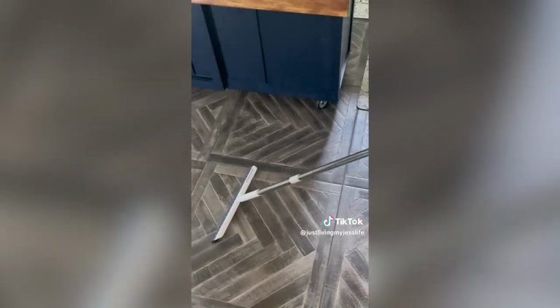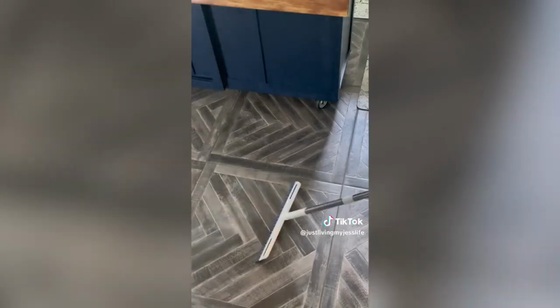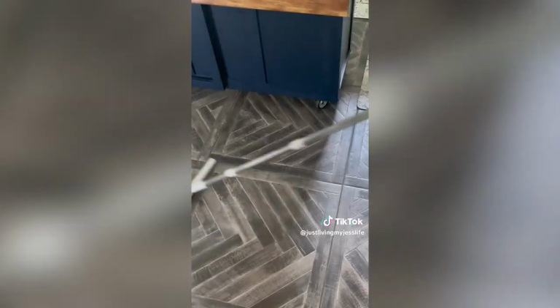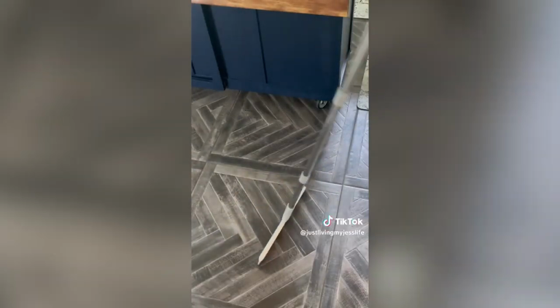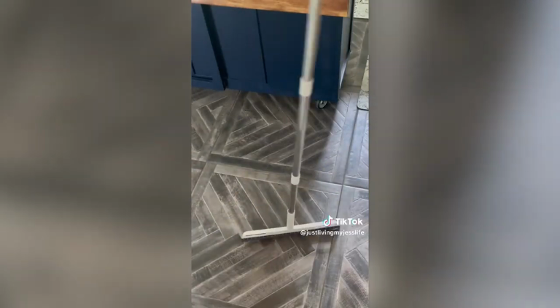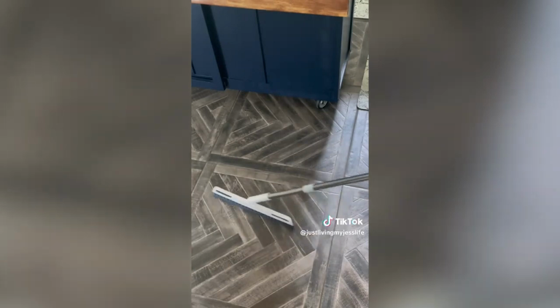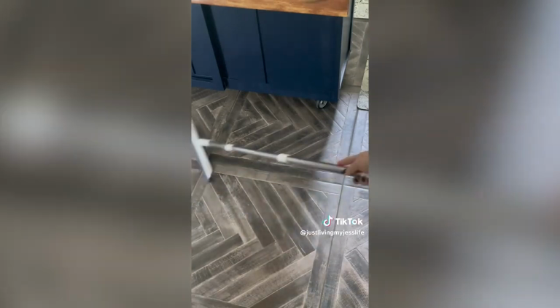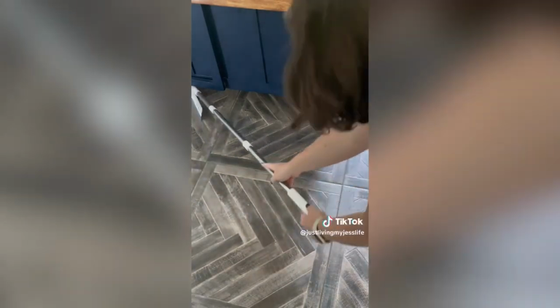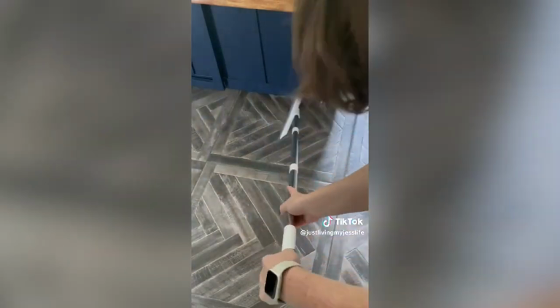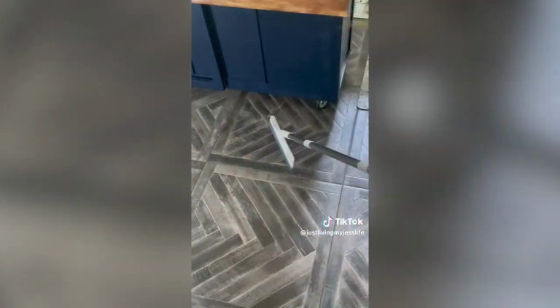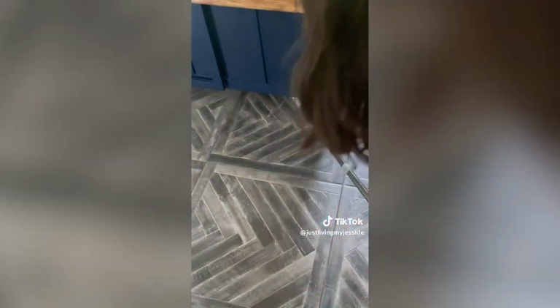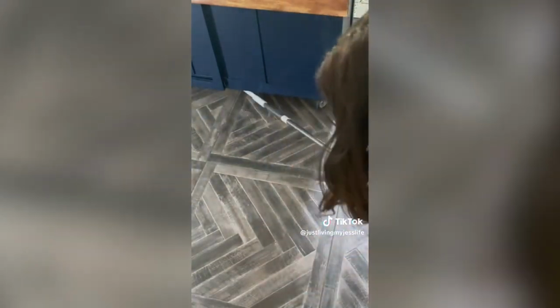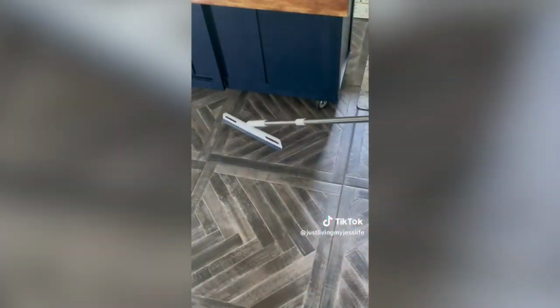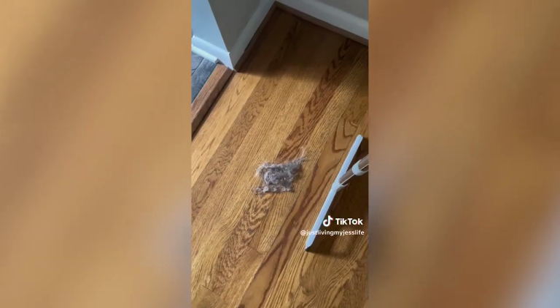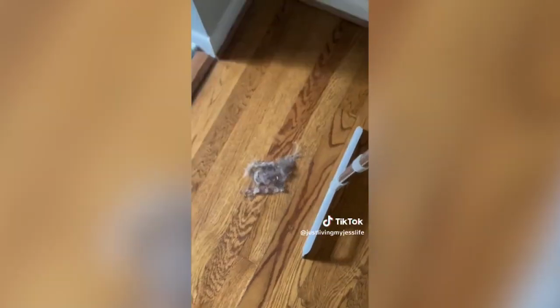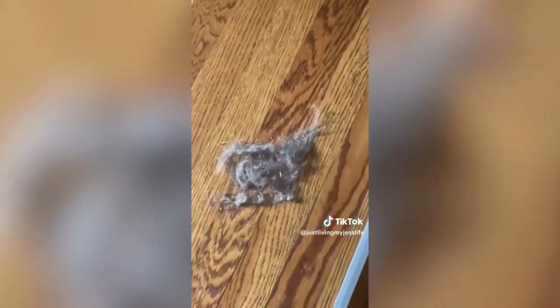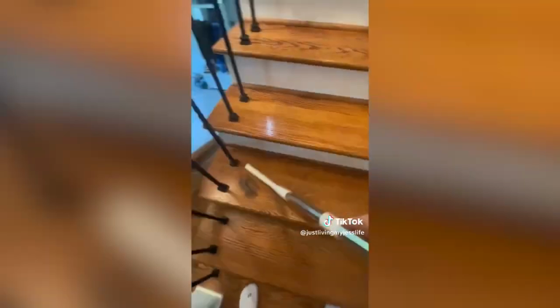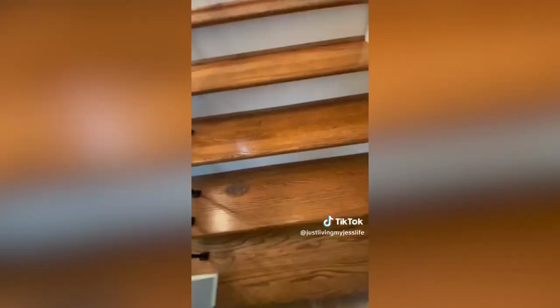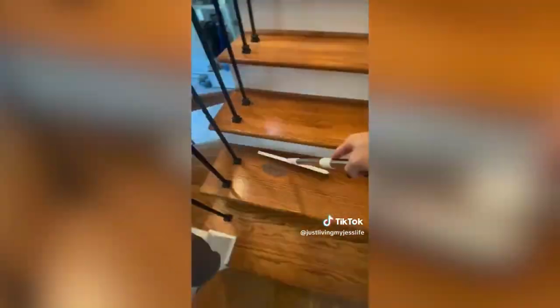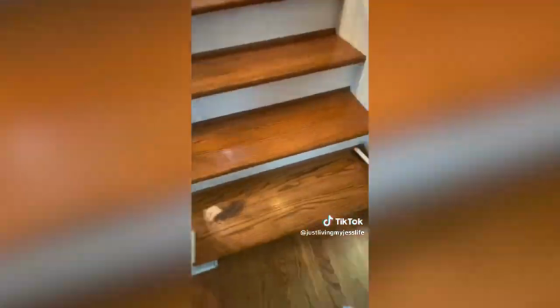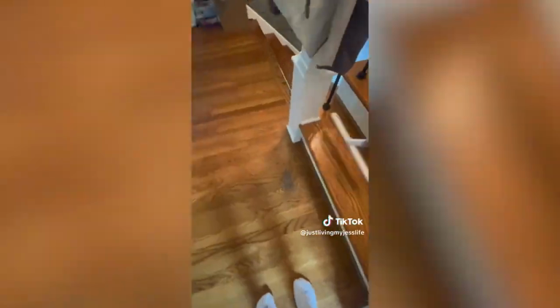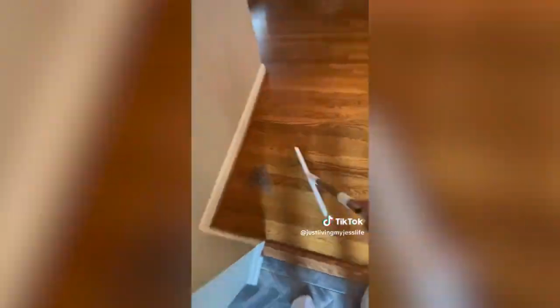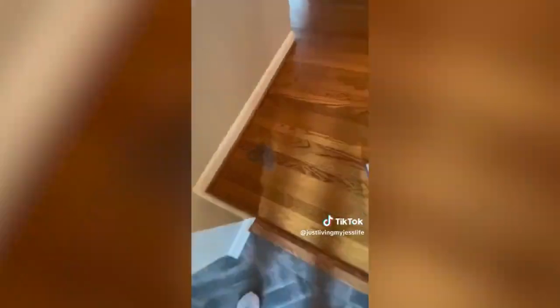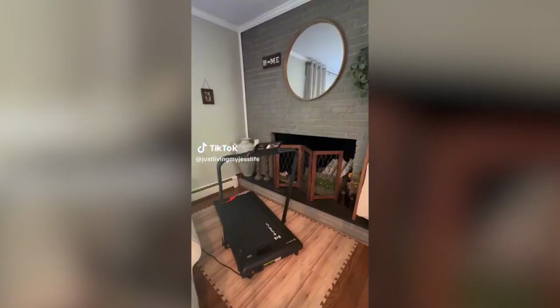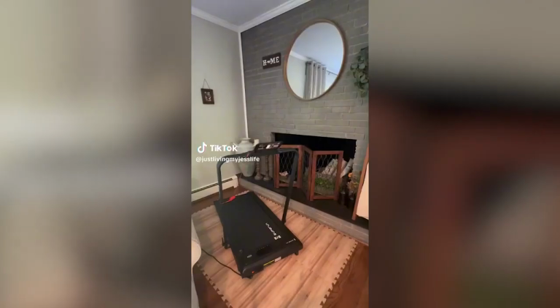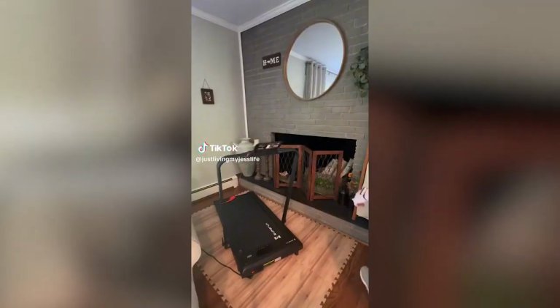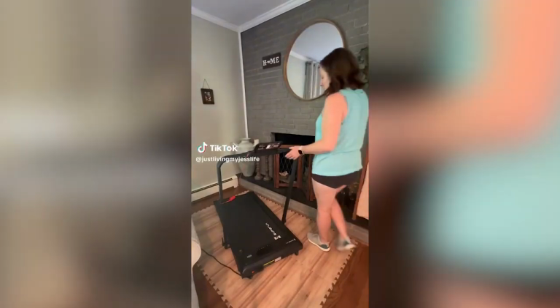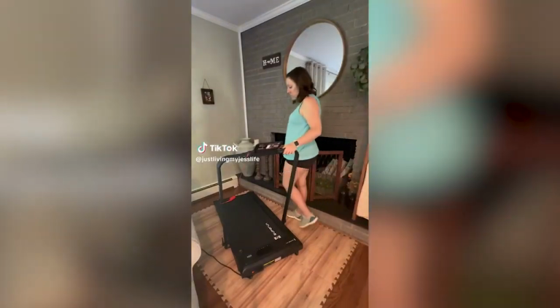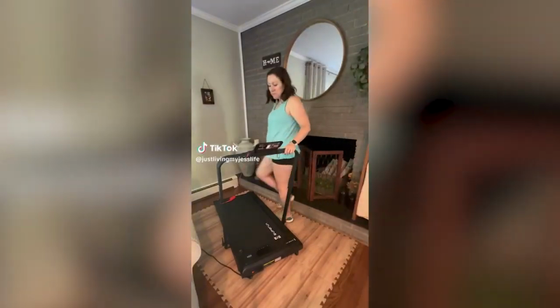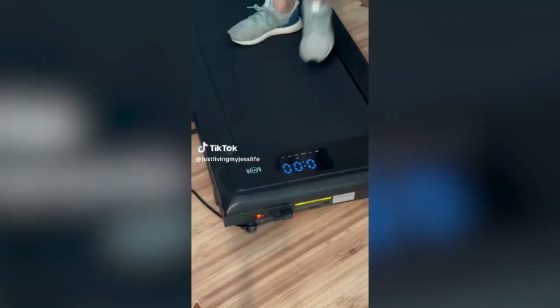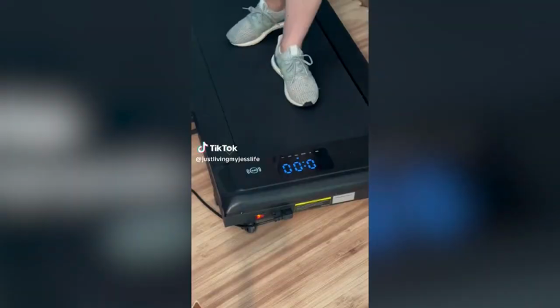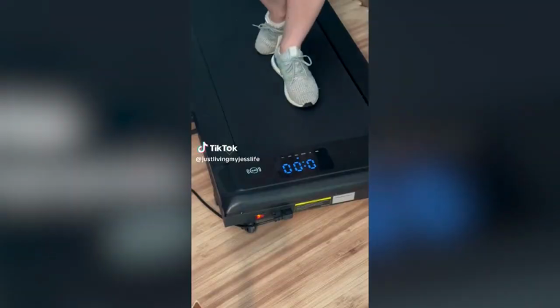This month's top seller is the Magic Broom. This broom just makes so much sense with a multi-directional squeegee-style head — you won't miss any dirt.